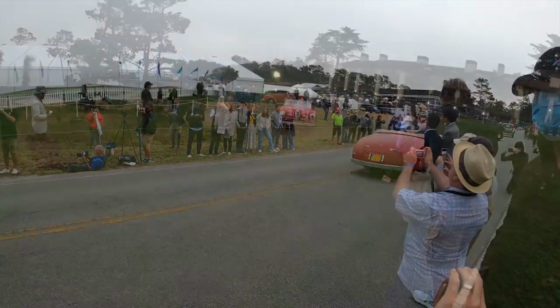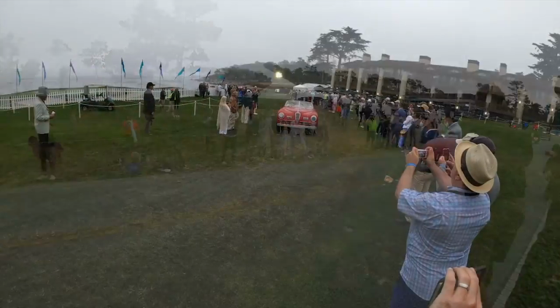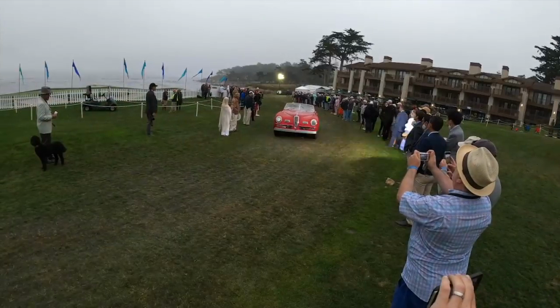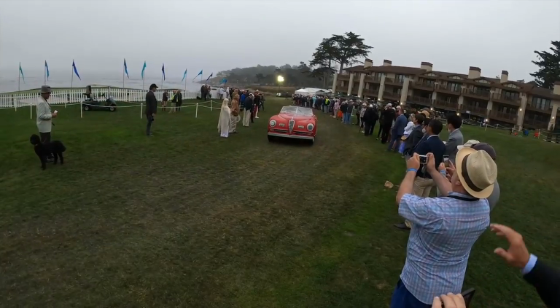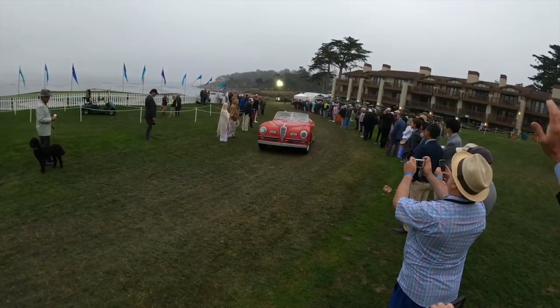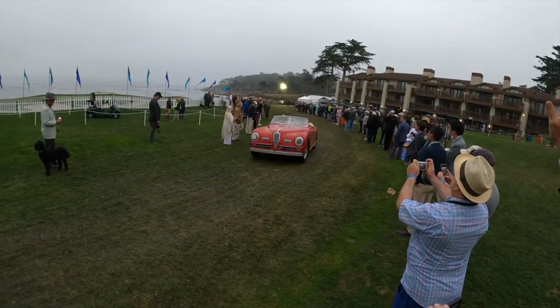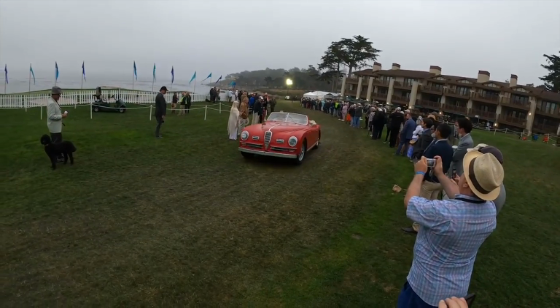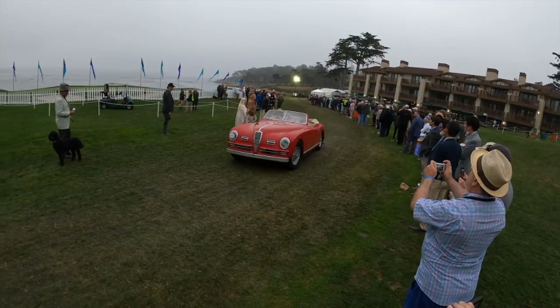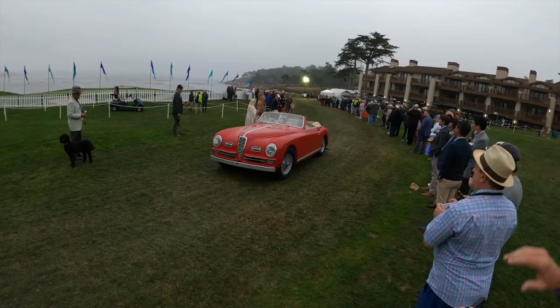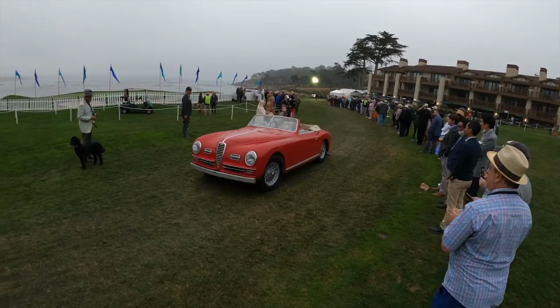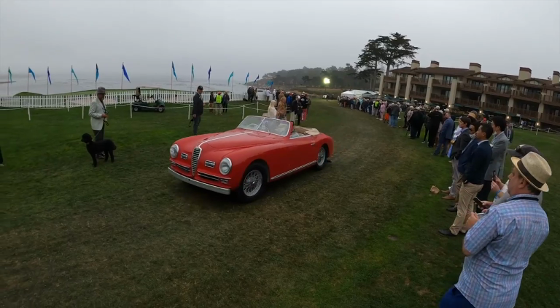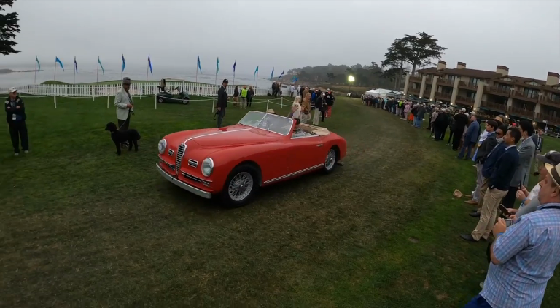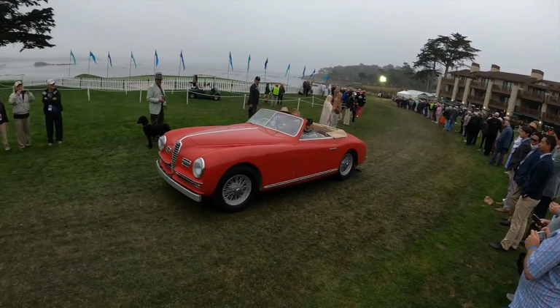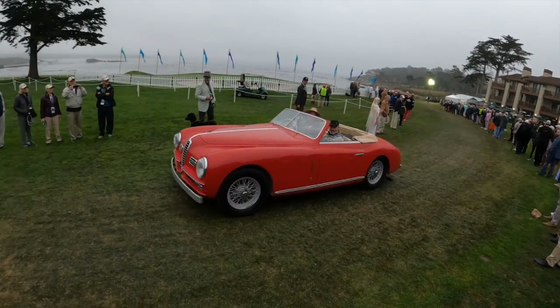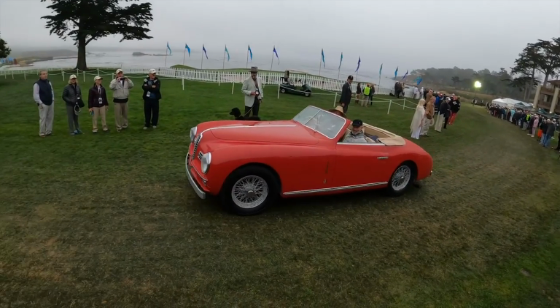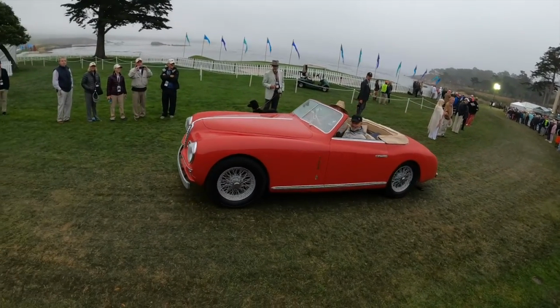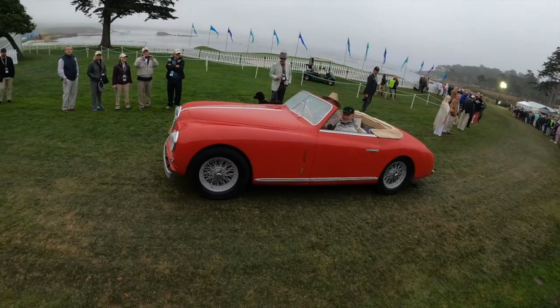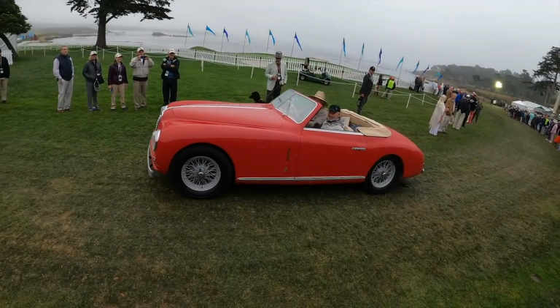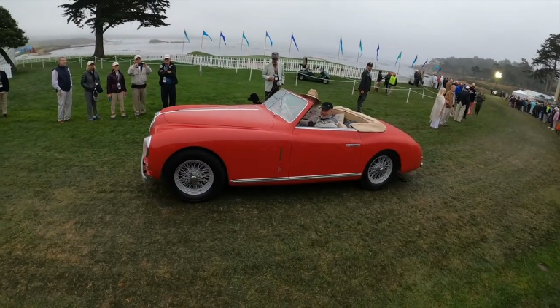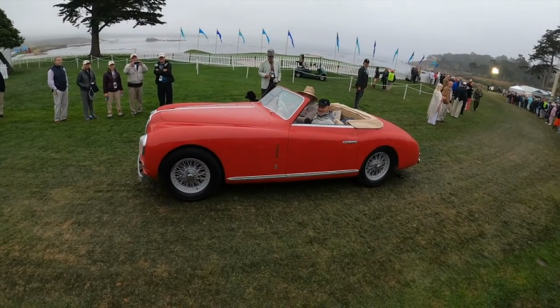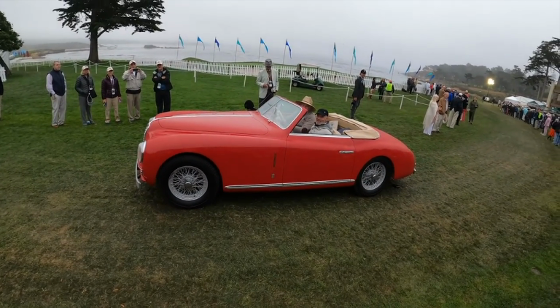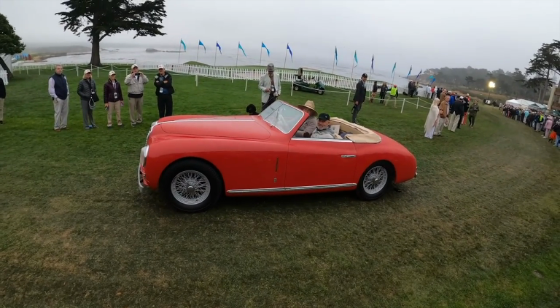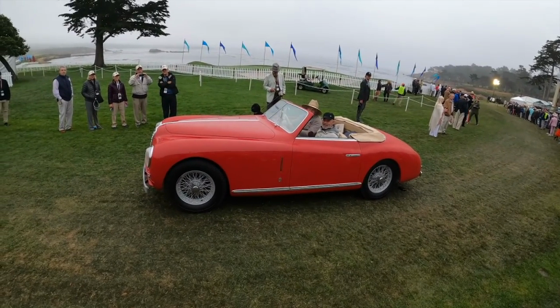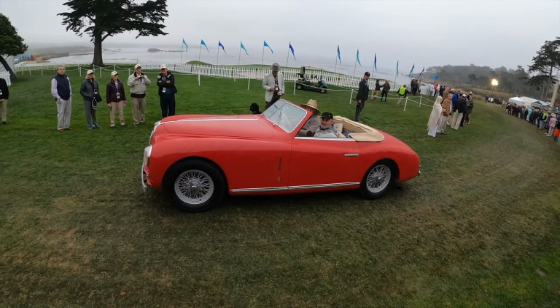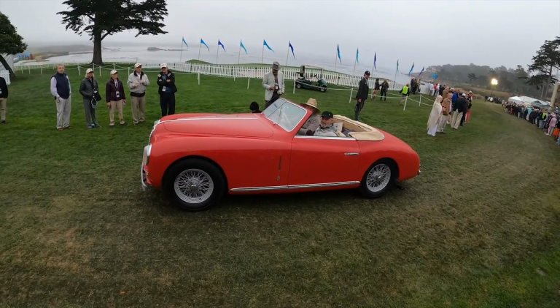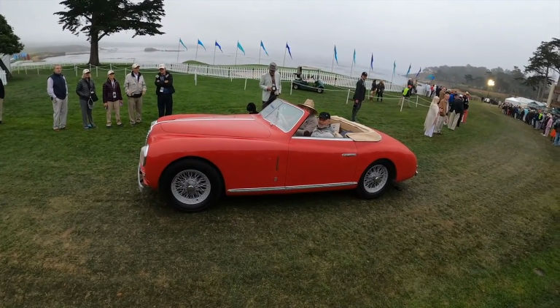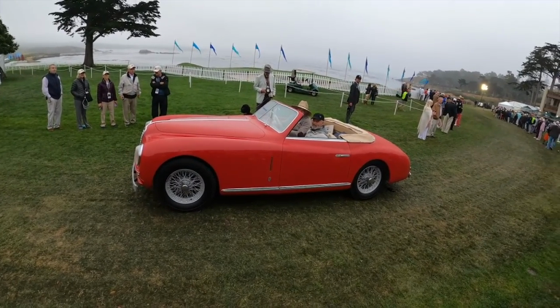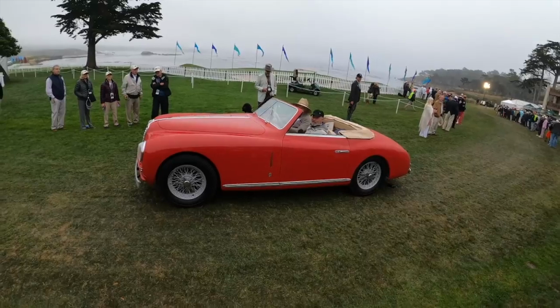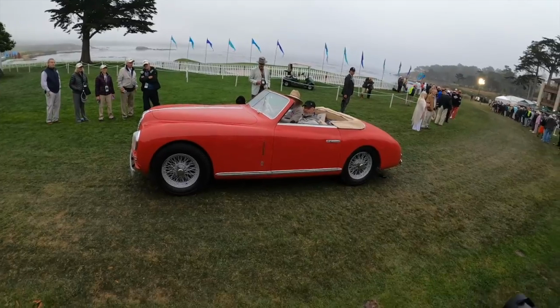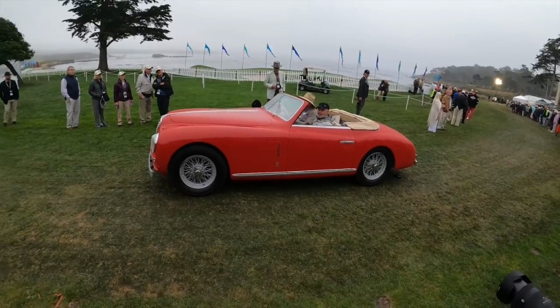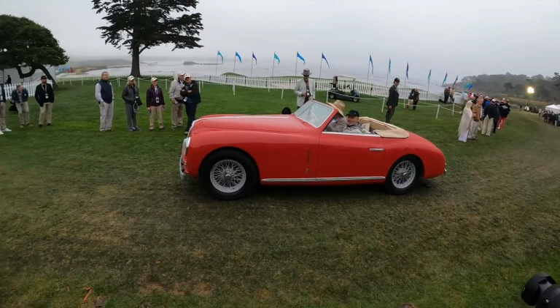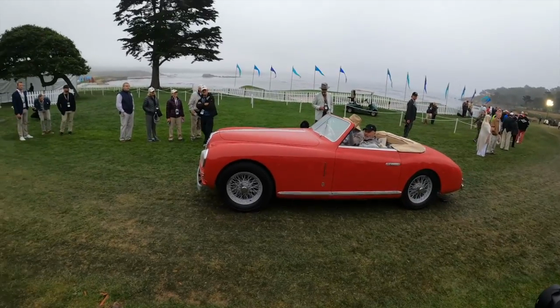In 2021, it ran the Tour d'Elegance and was shown on the green at Pebble Beach. Later that year, it also won Best in Class at the Ironstone Concours.